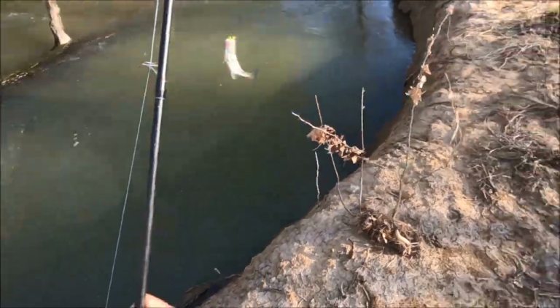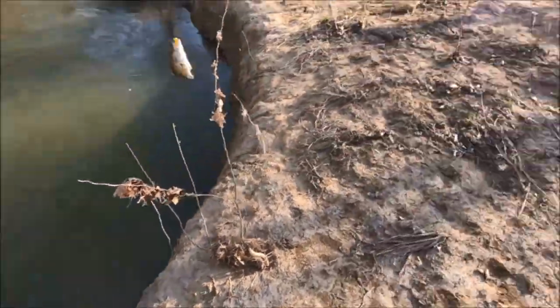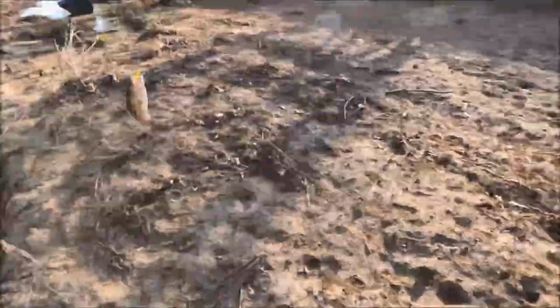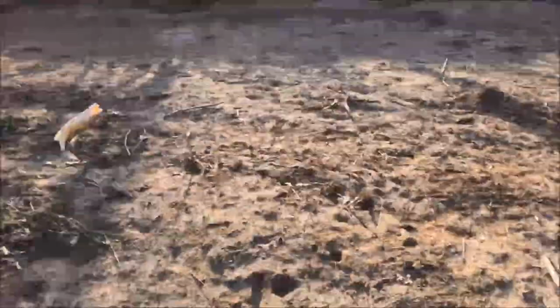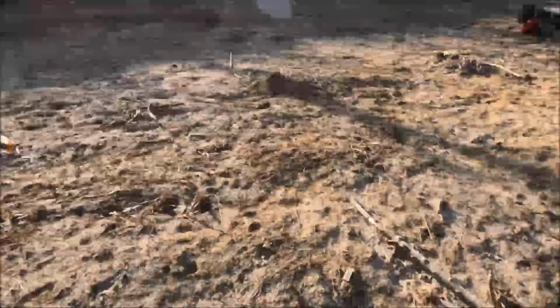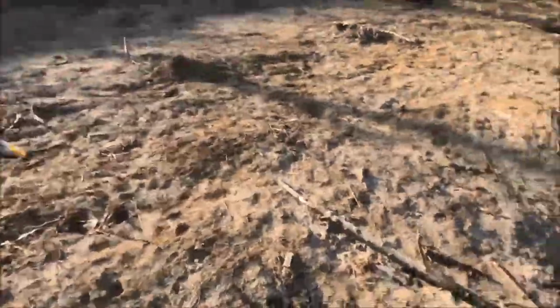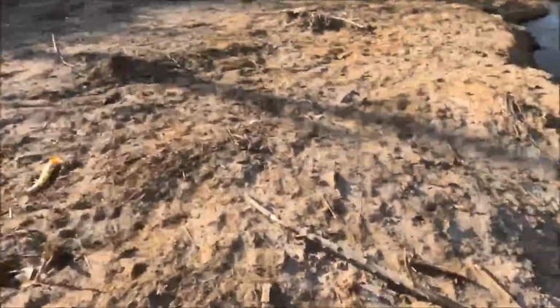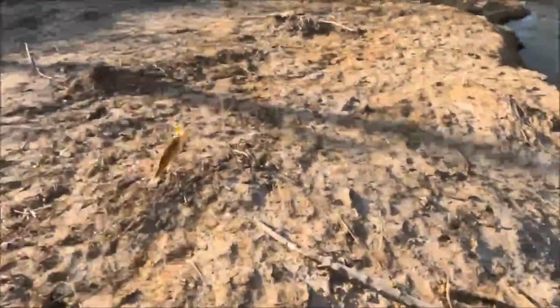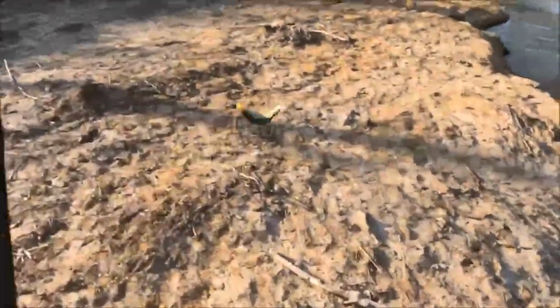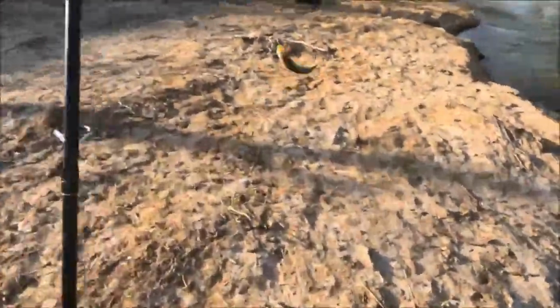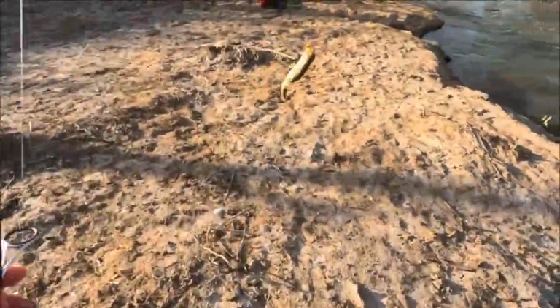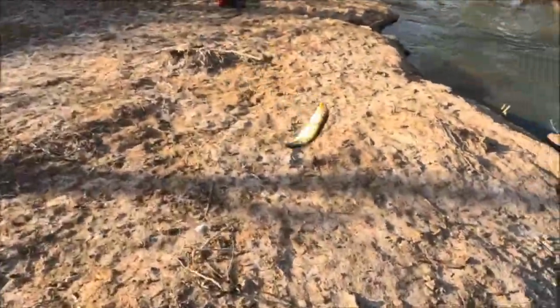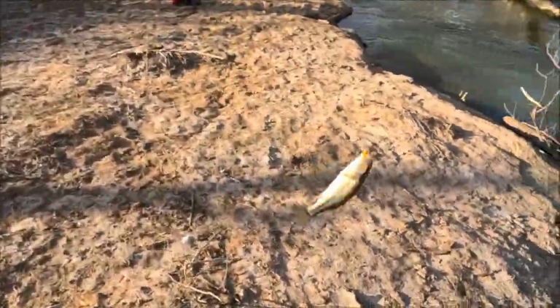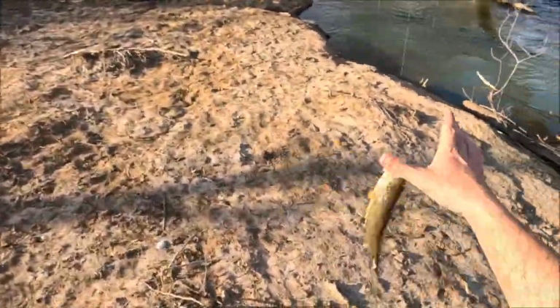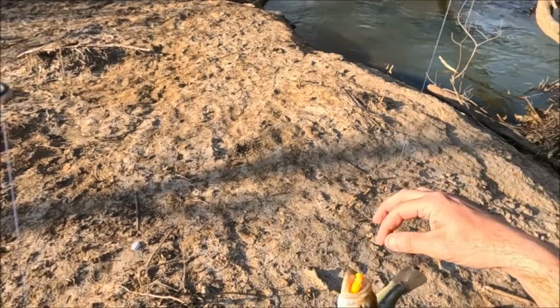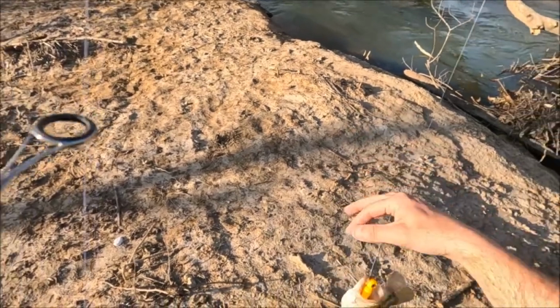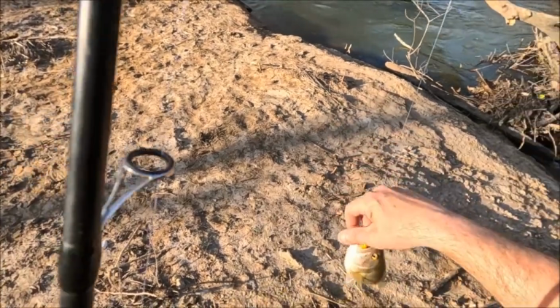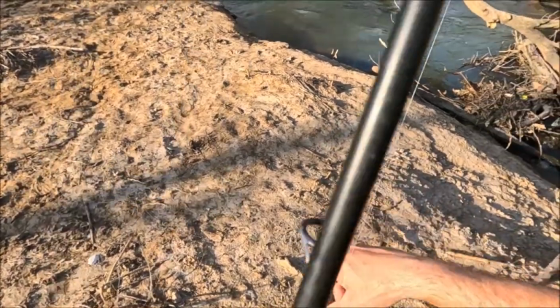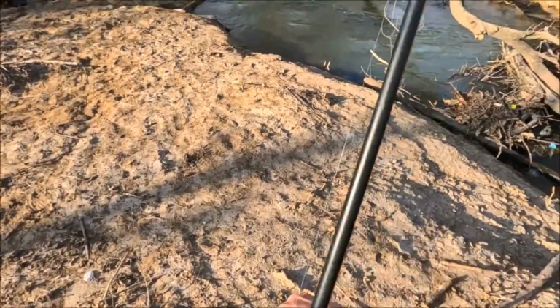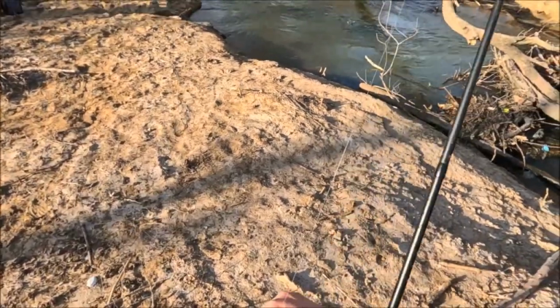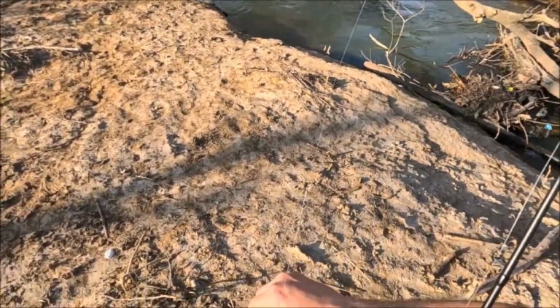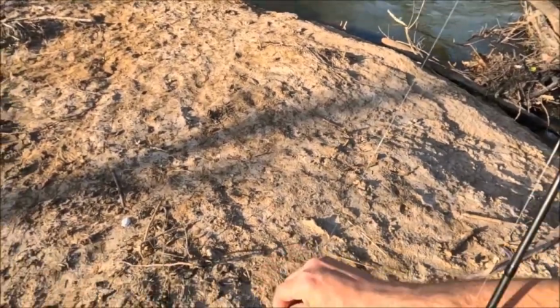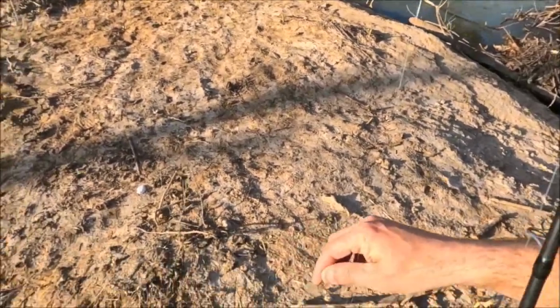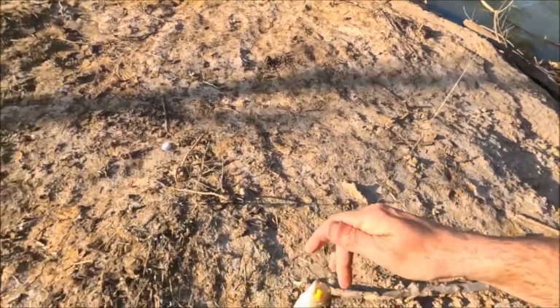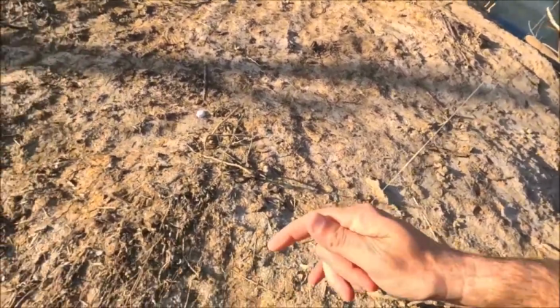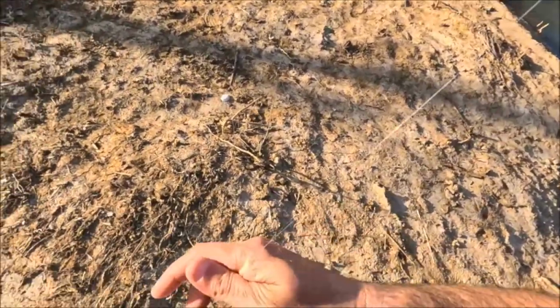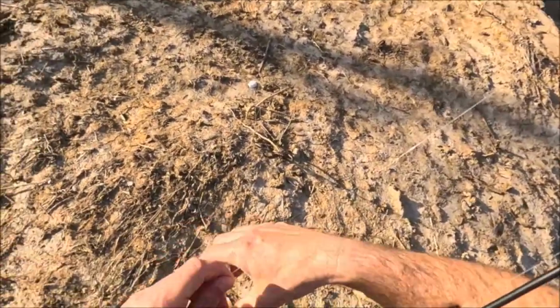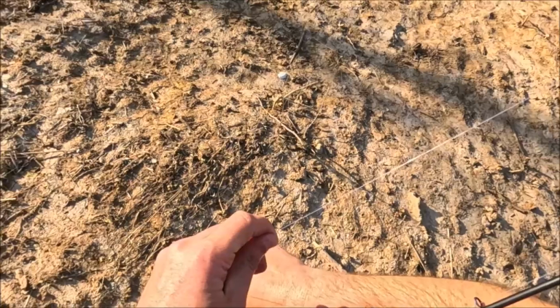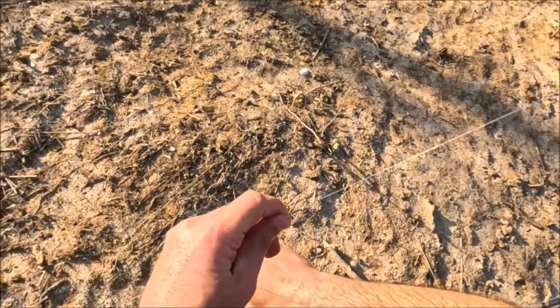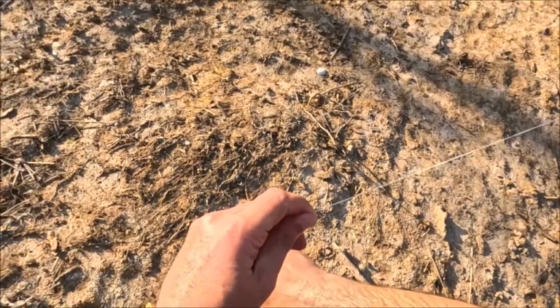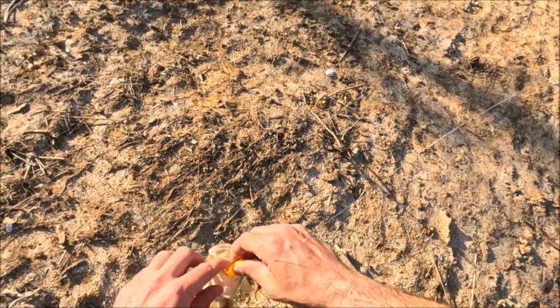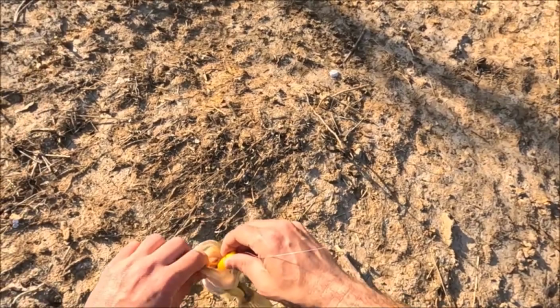I finally got a fish, guys. They are short-striking today — bad. I've missed like six. They're grabbing it and letting it go, no matter what you use.